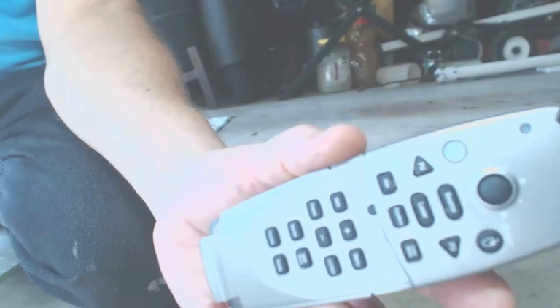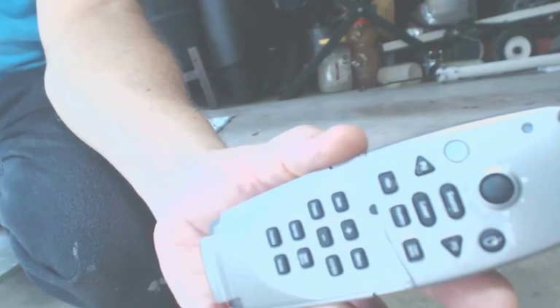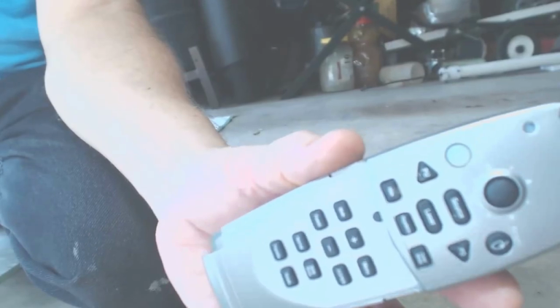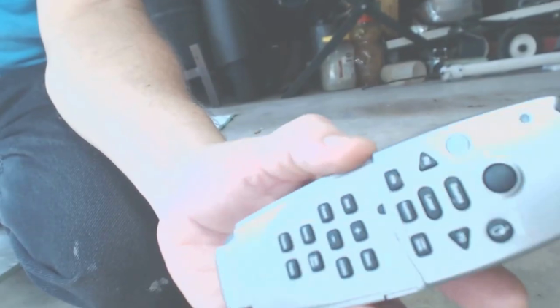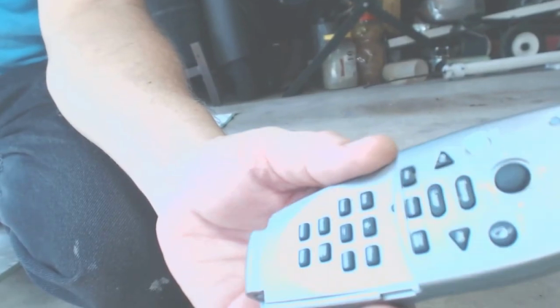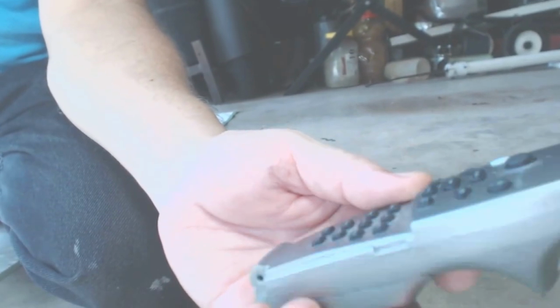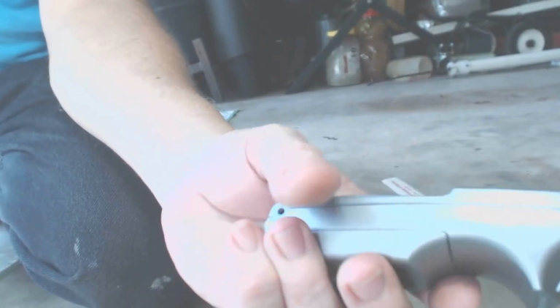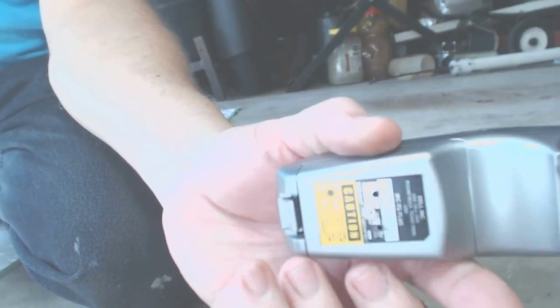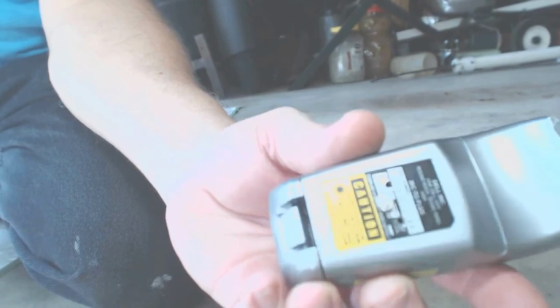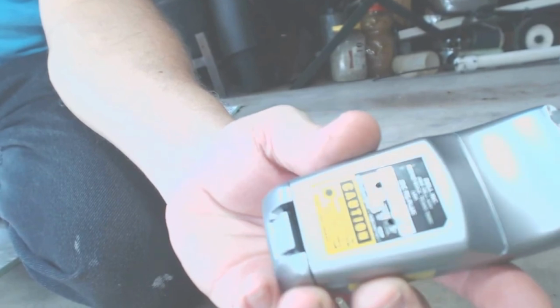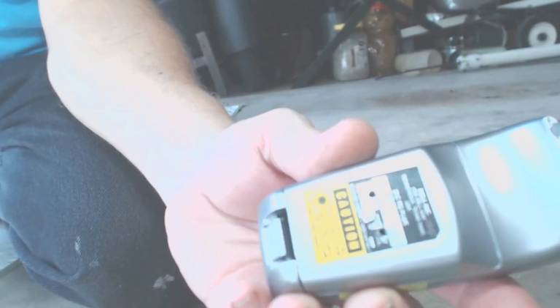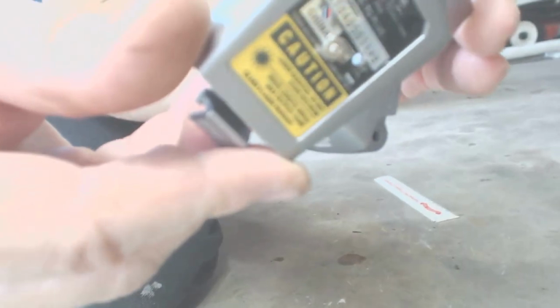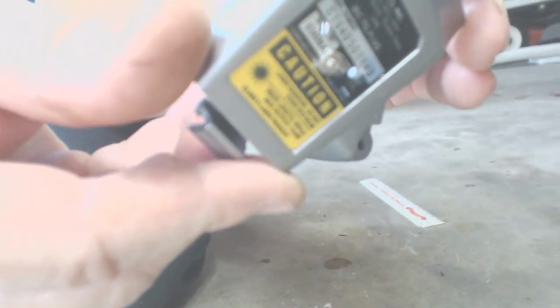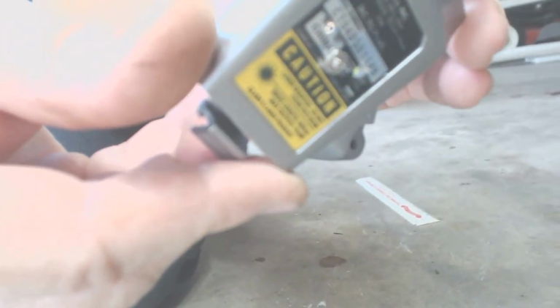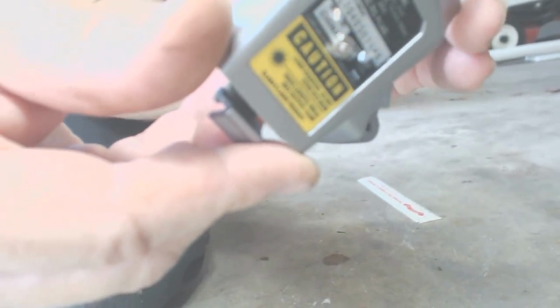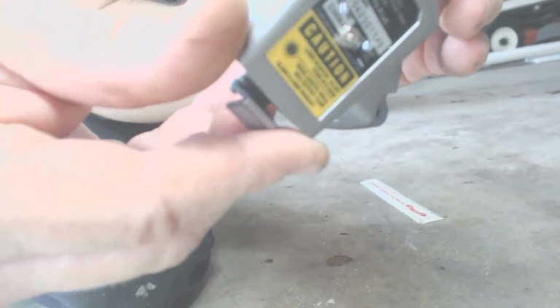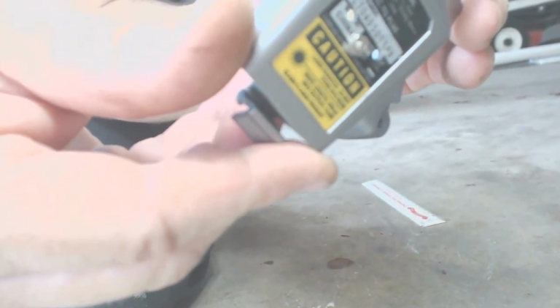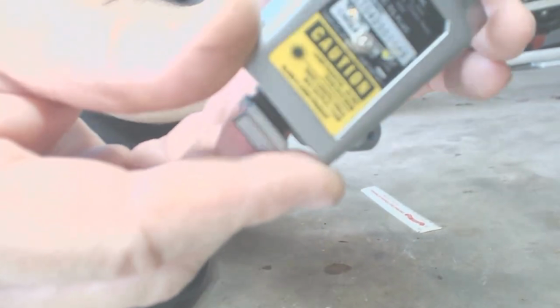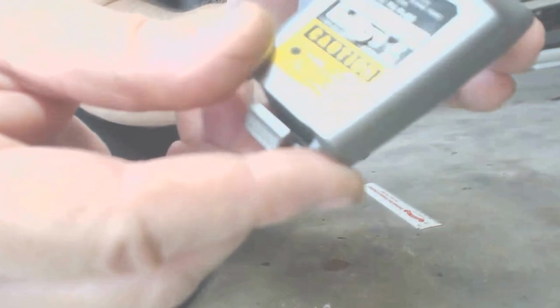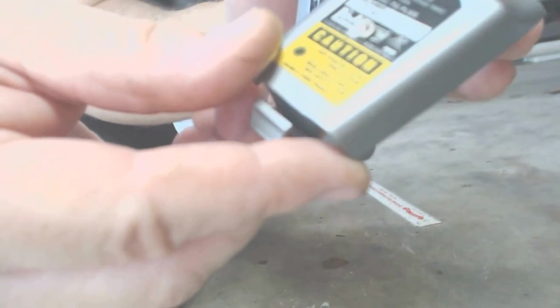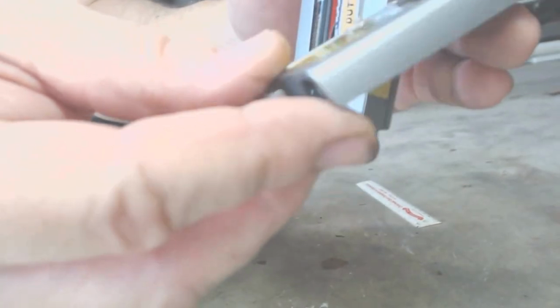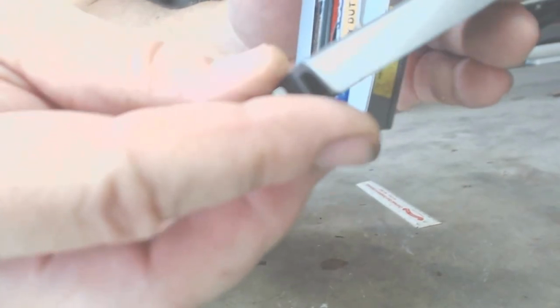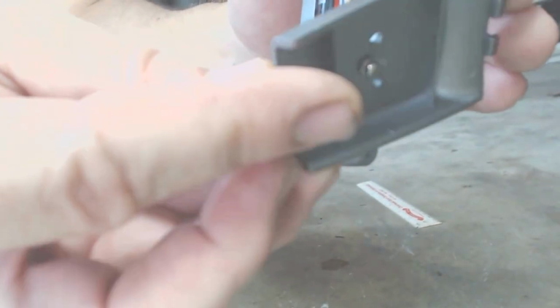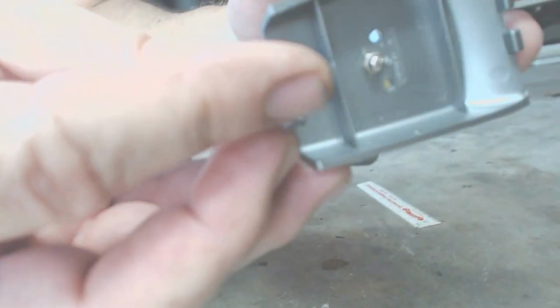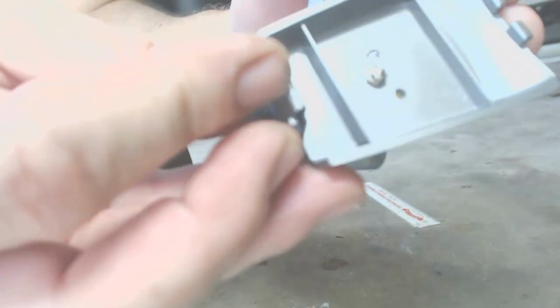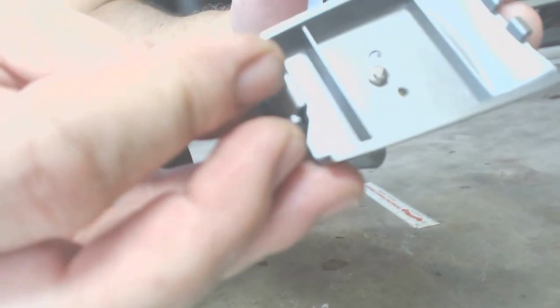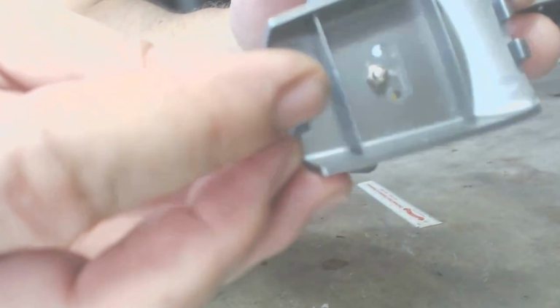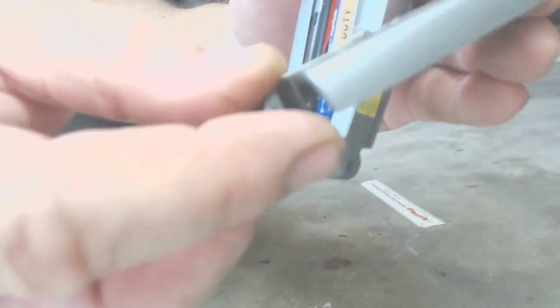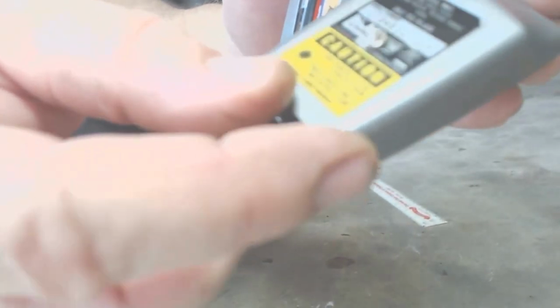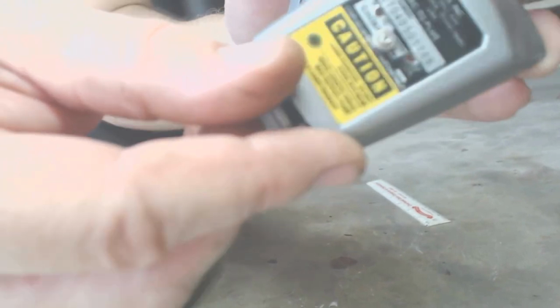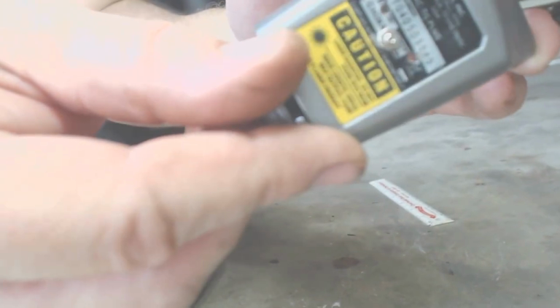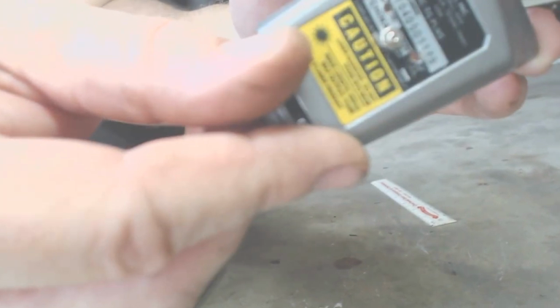This is the laser pointer I'm using. It came from an old Dell projector that's already been discarded. I installed a very small, fine thread dual nut and bolt in the battery cover. This gives me a solid triangle for adjustments. It sits right on top of the level.